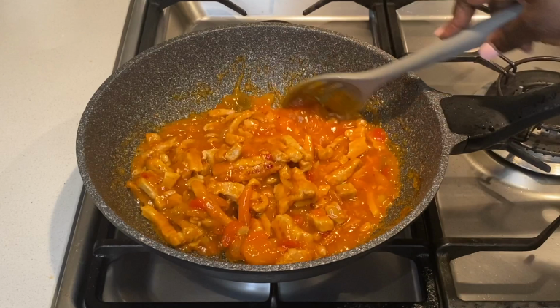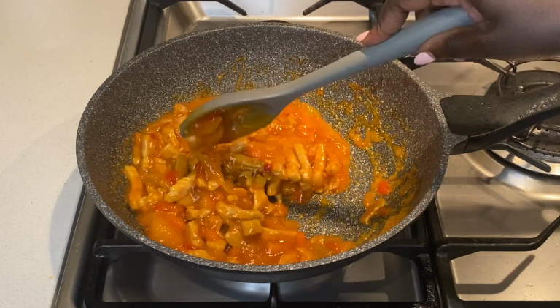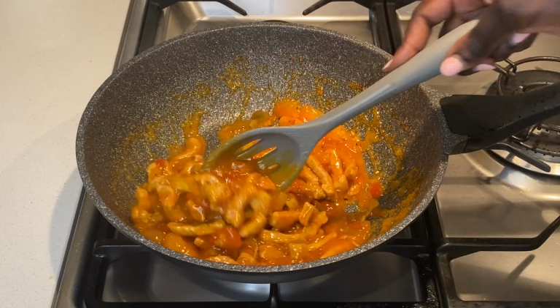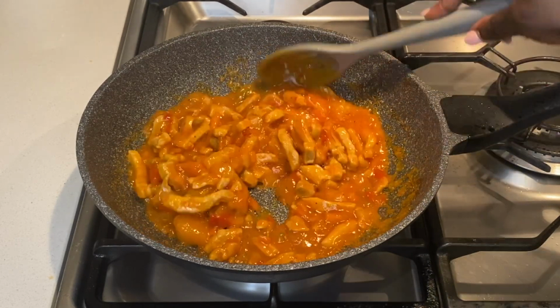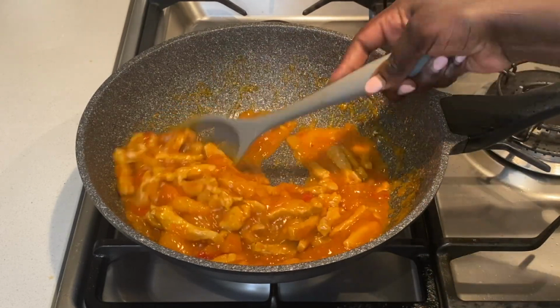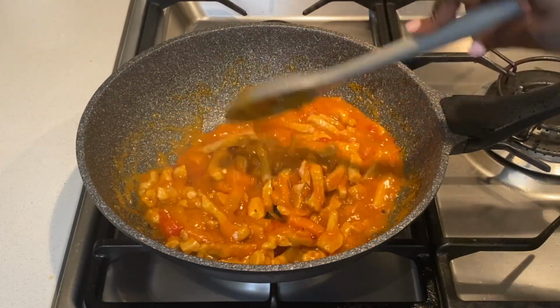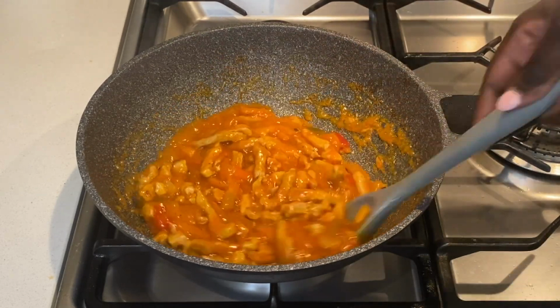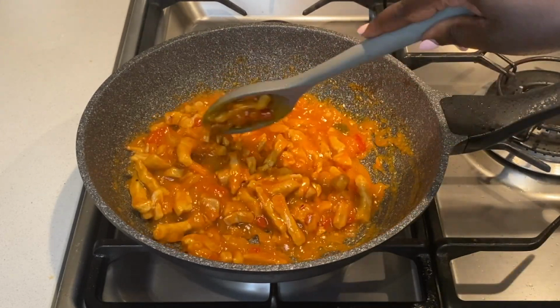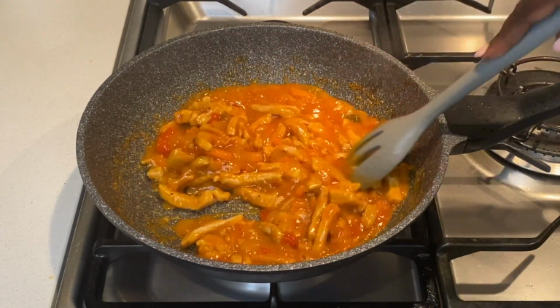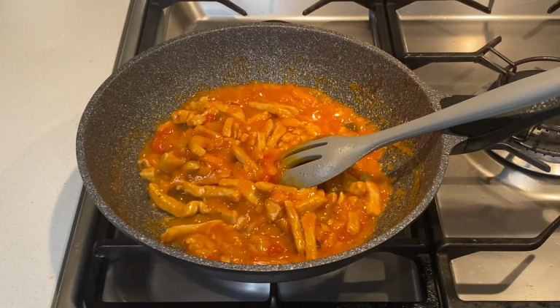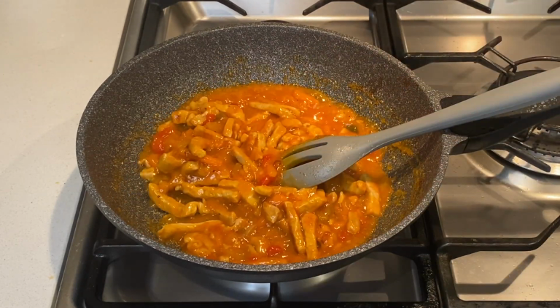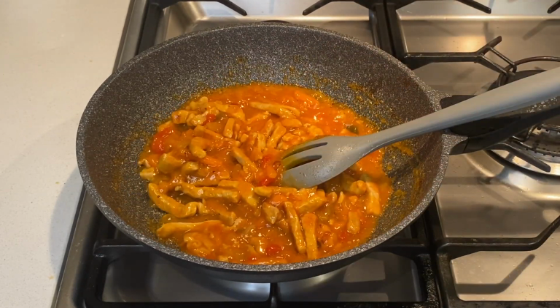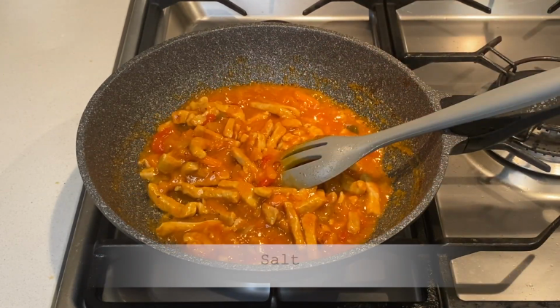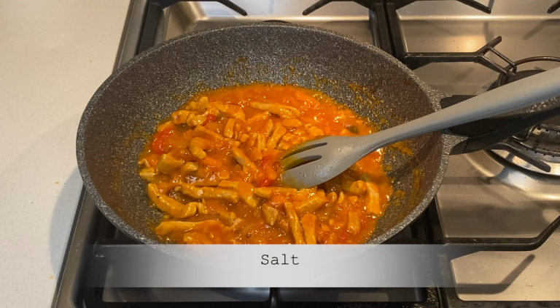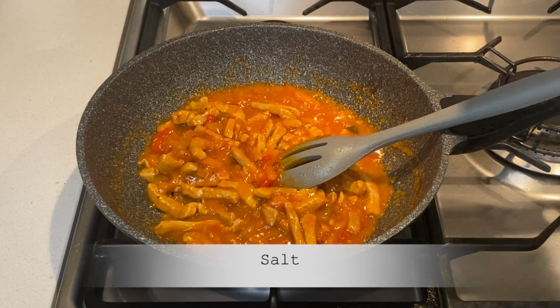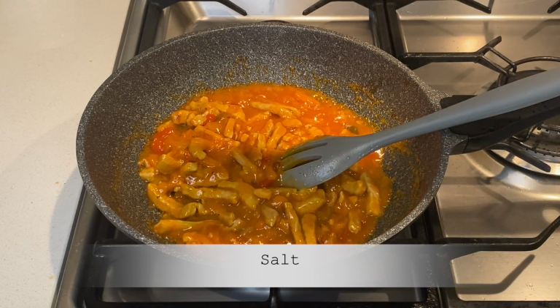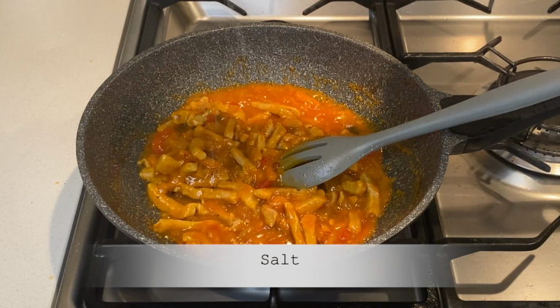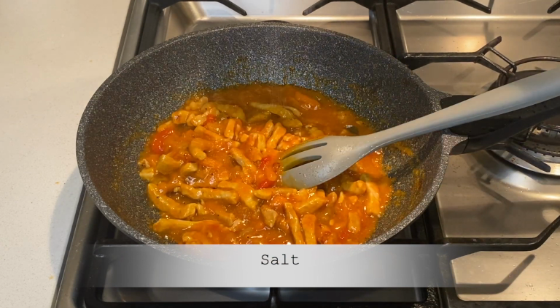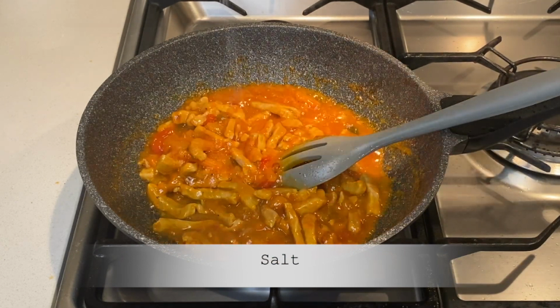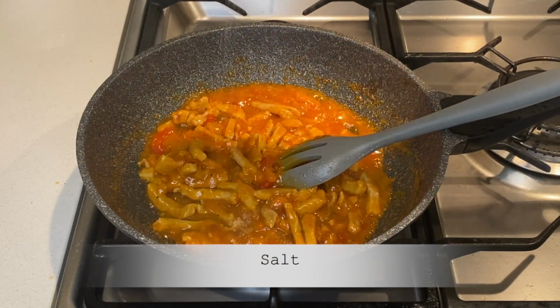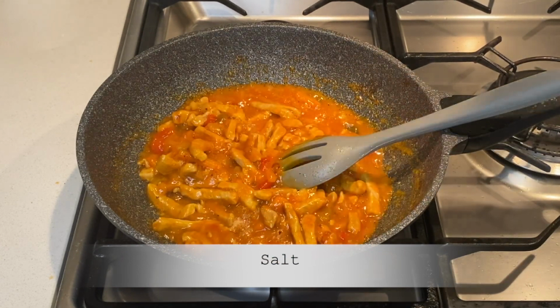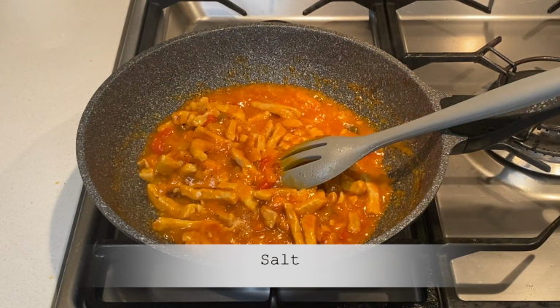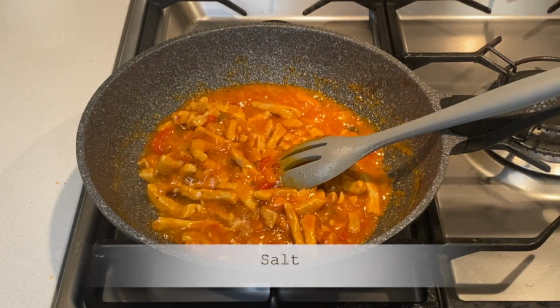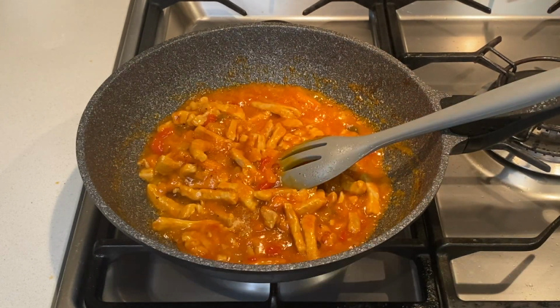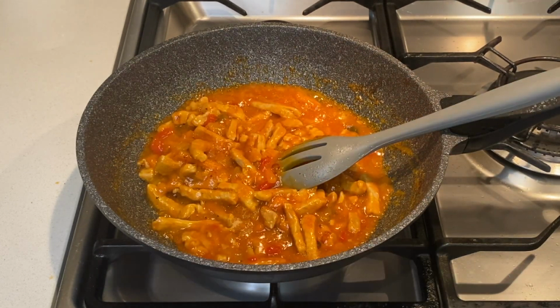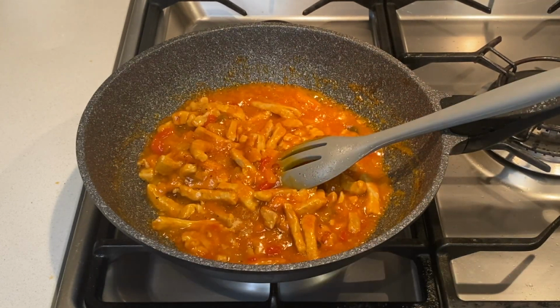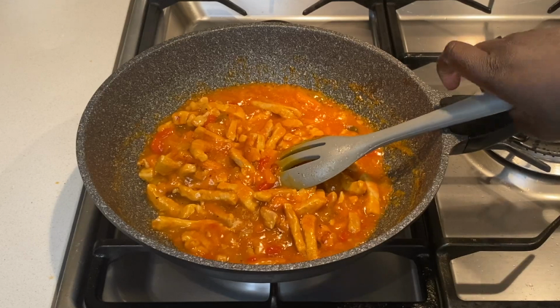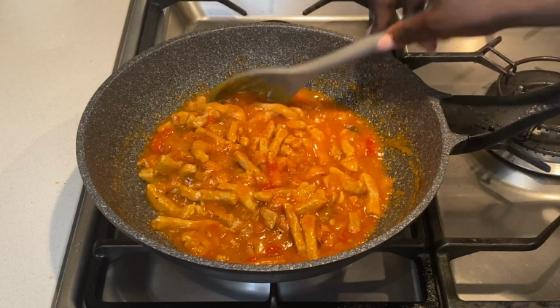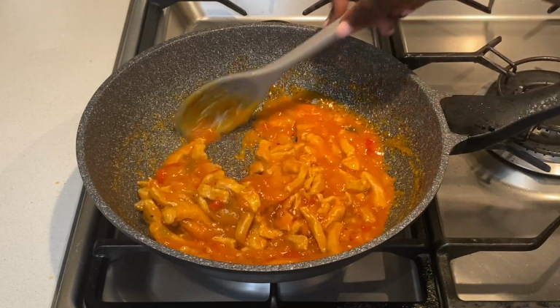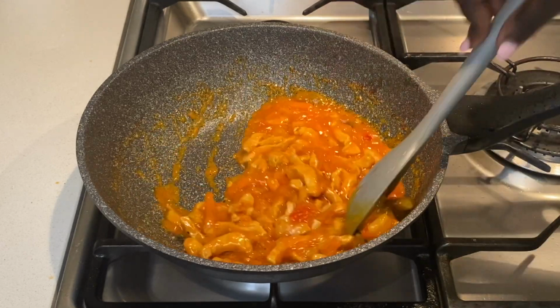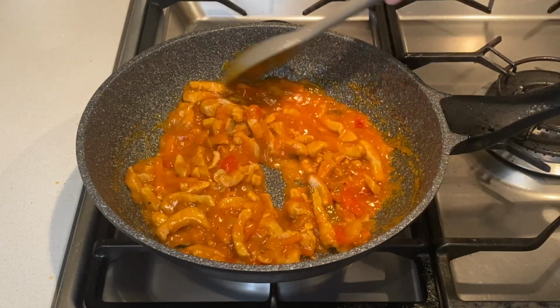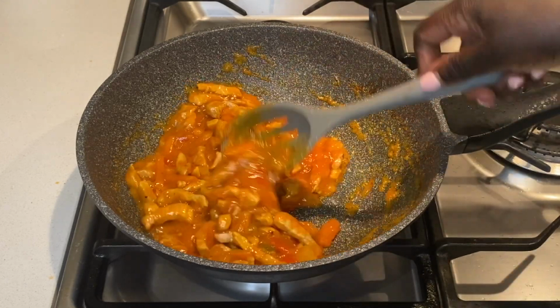At this point the stew is ready, so adjust salt to taste before turning the heat off. Serve this with your favorite staple, but I must say it goes best with rice.